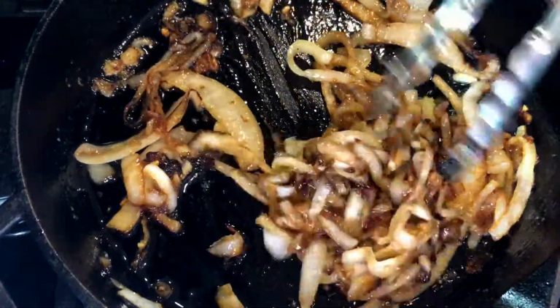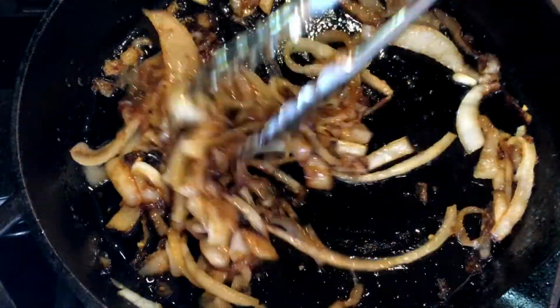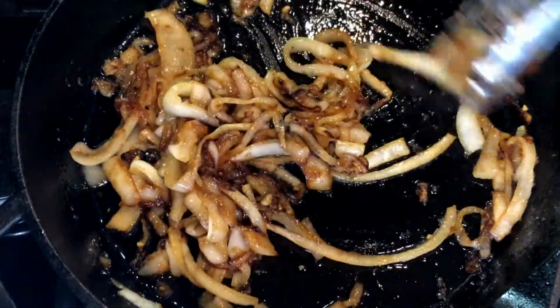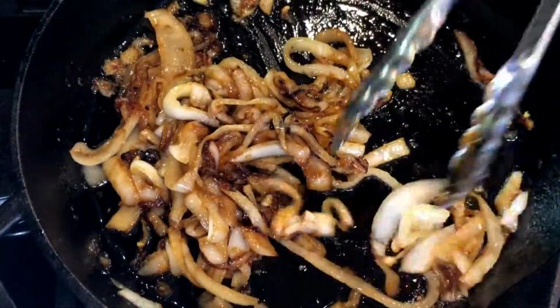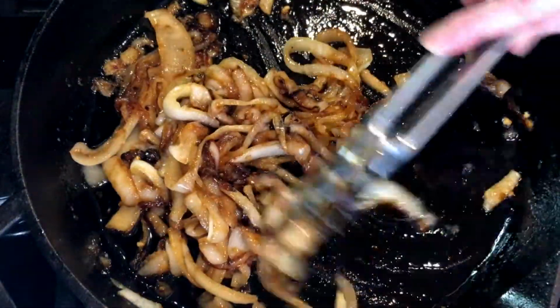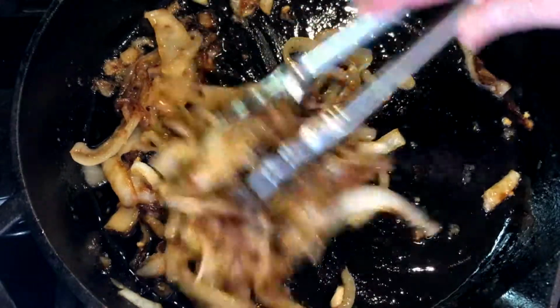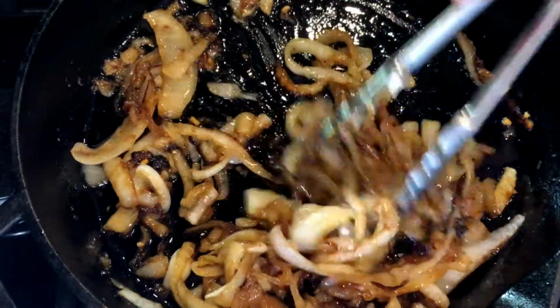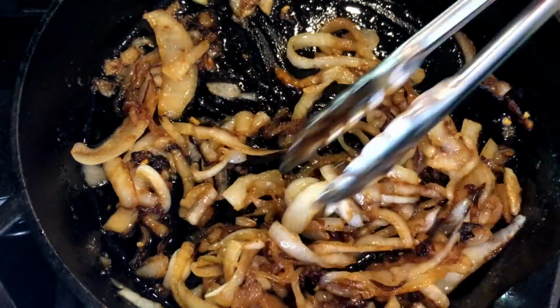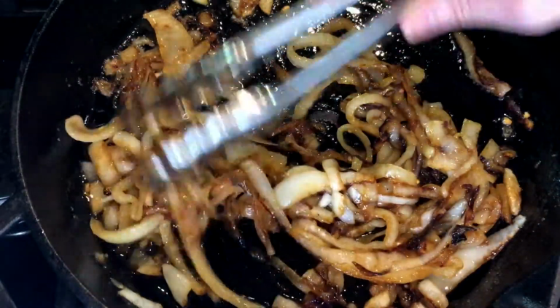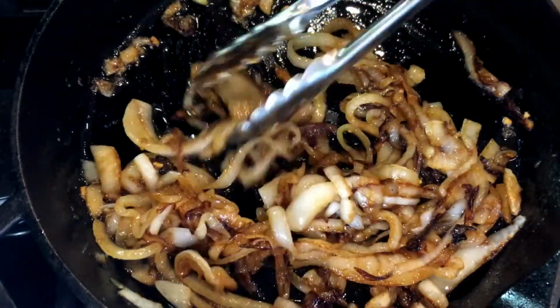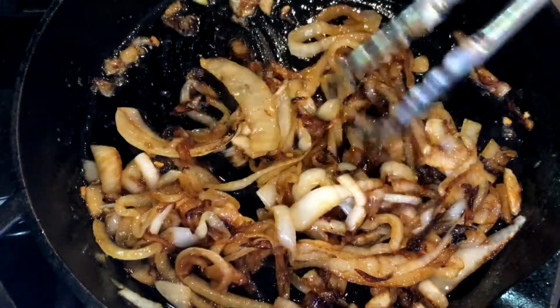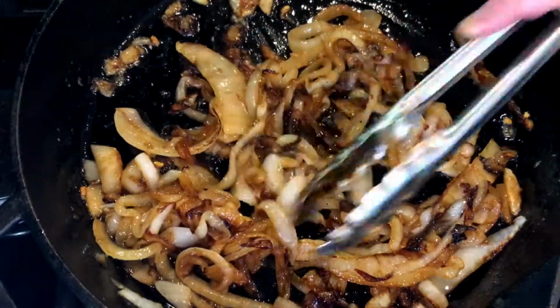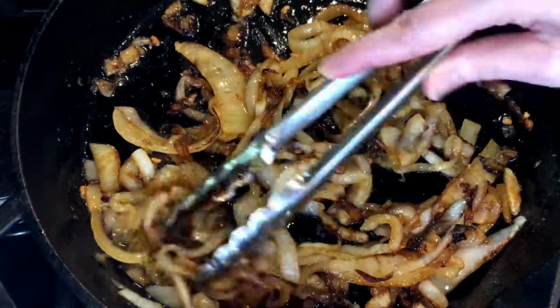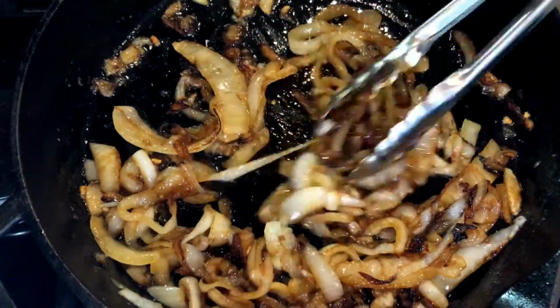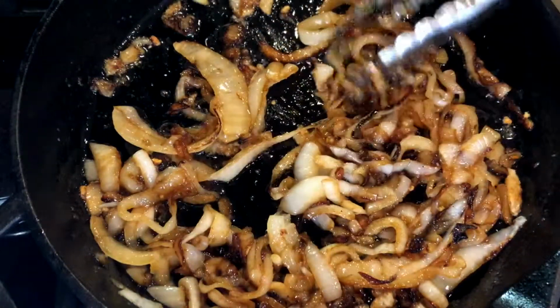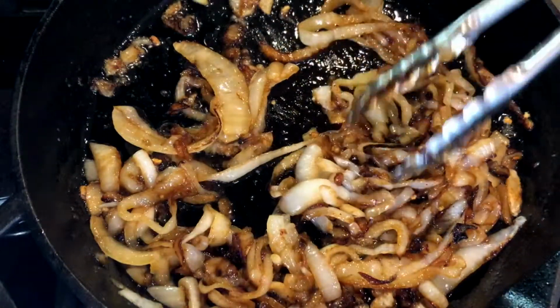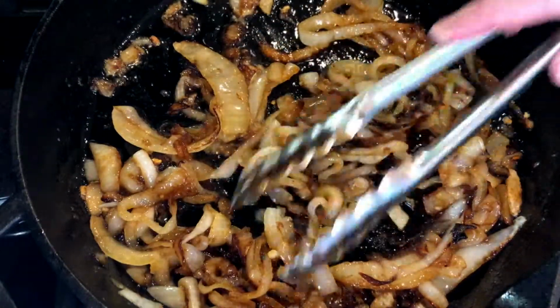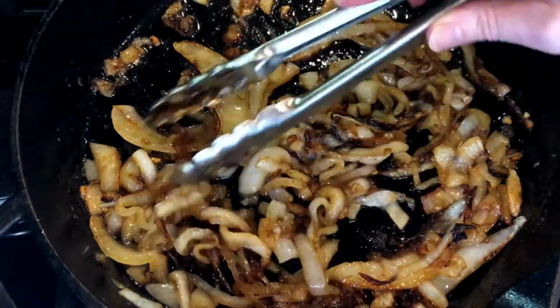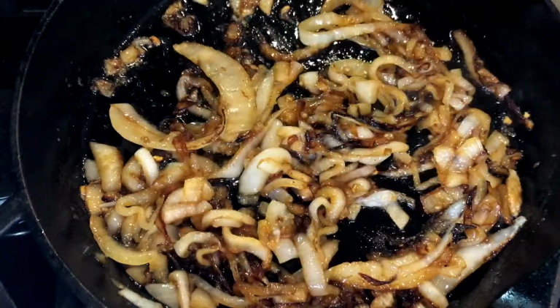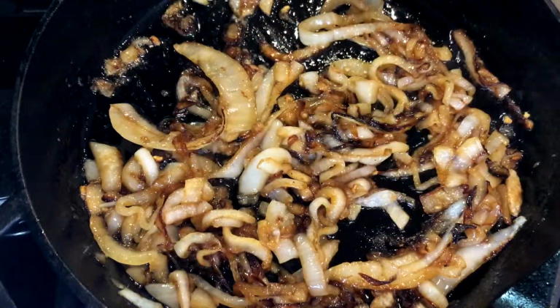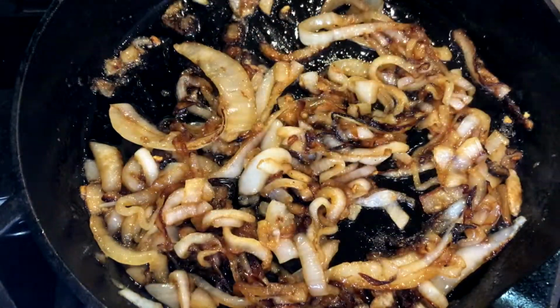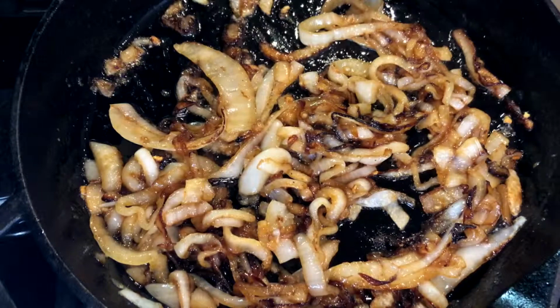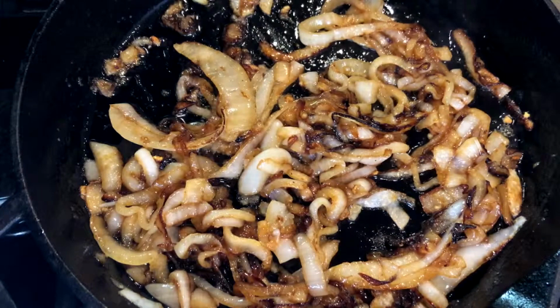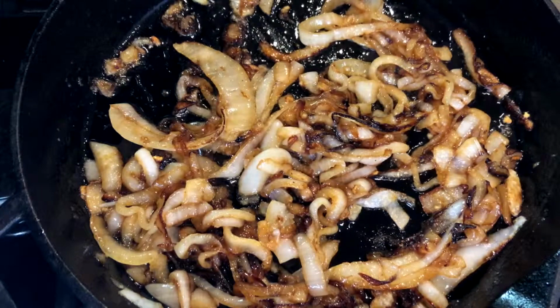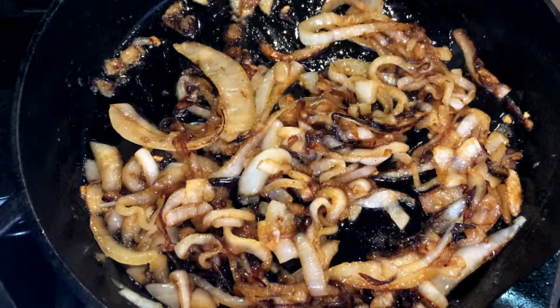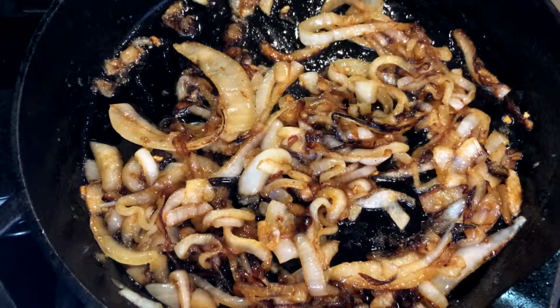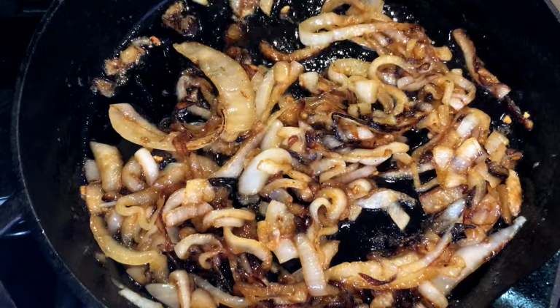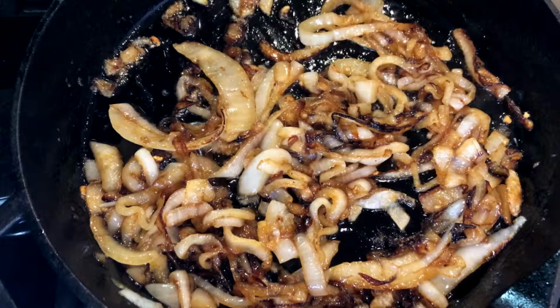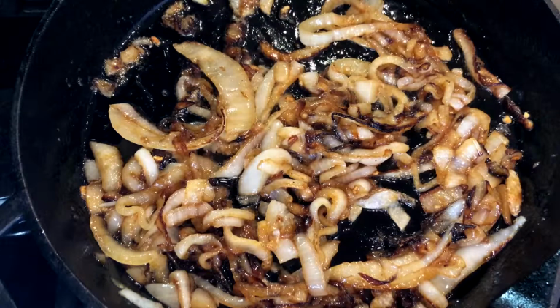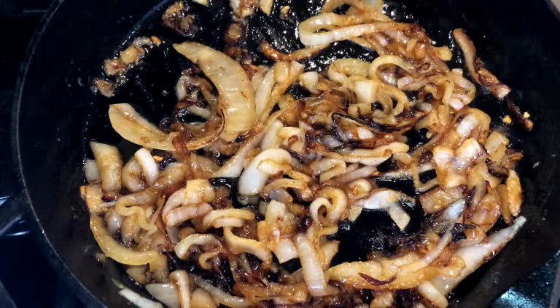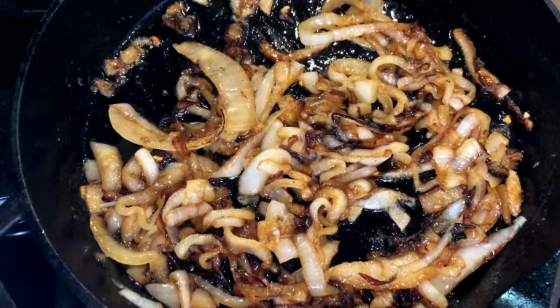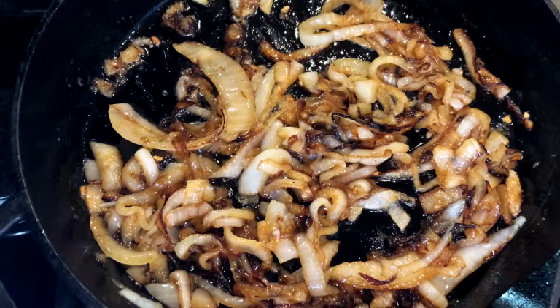Remove from heat and let cool to room temperature. If you're short on time, cool the onions quickly by transferring them to a plate and putting them in the freezer for five to ten minutes.